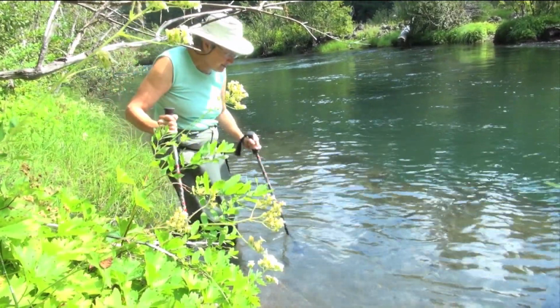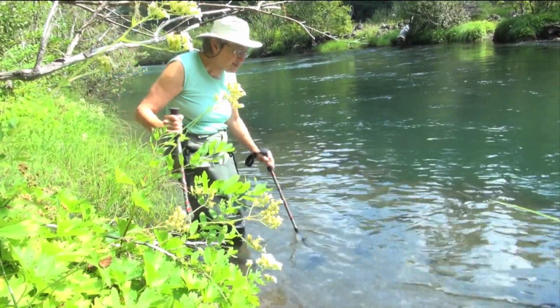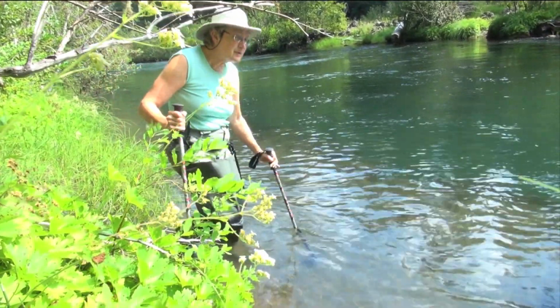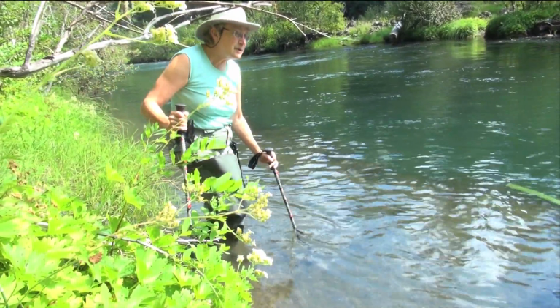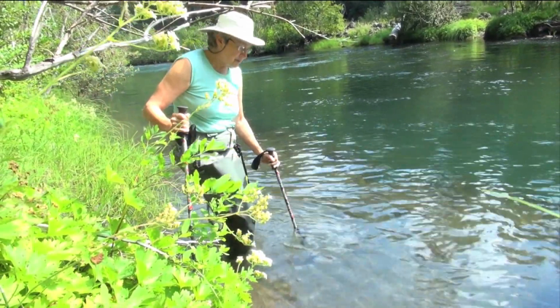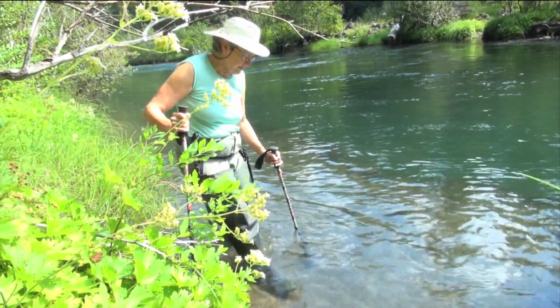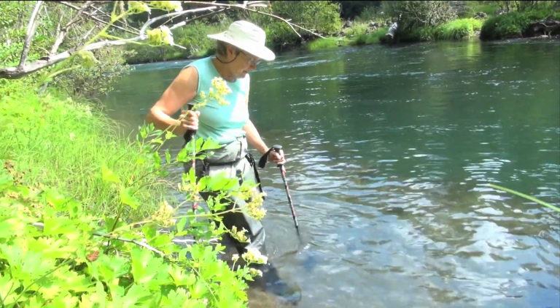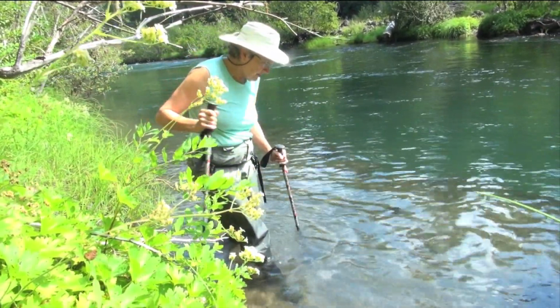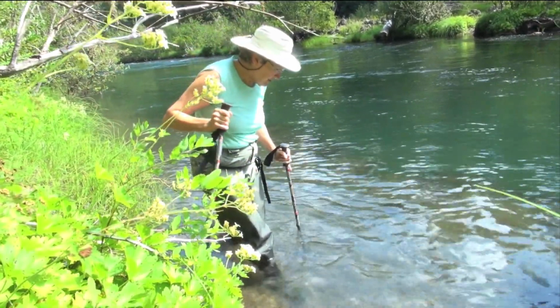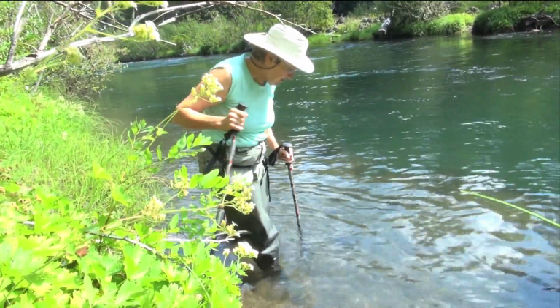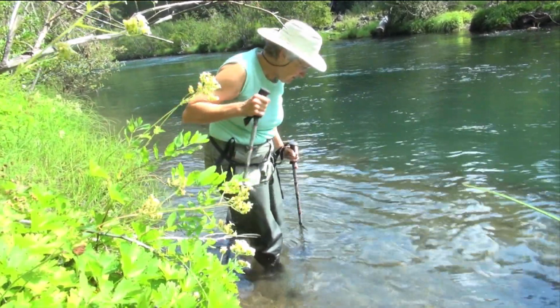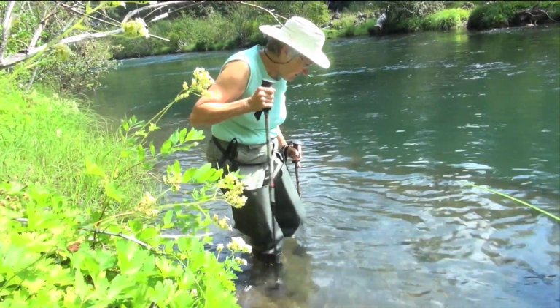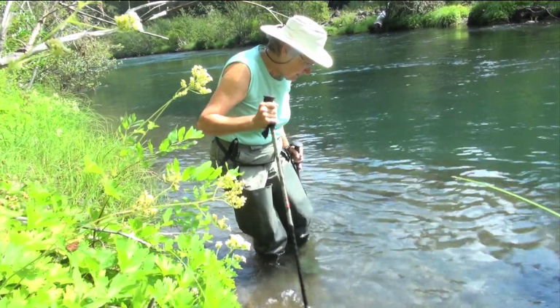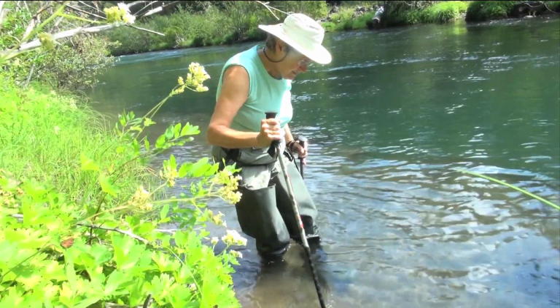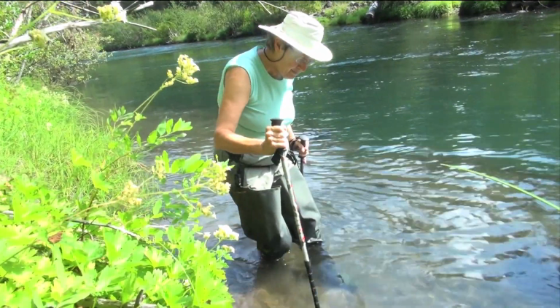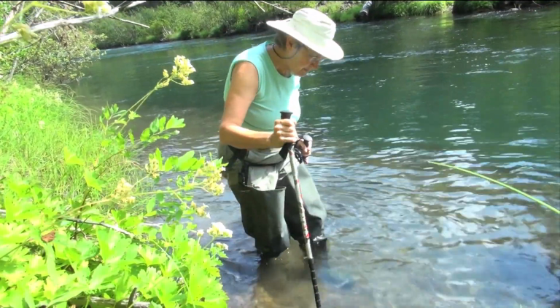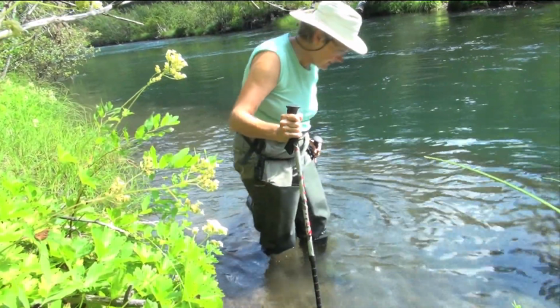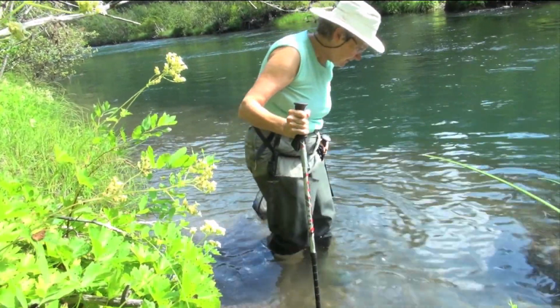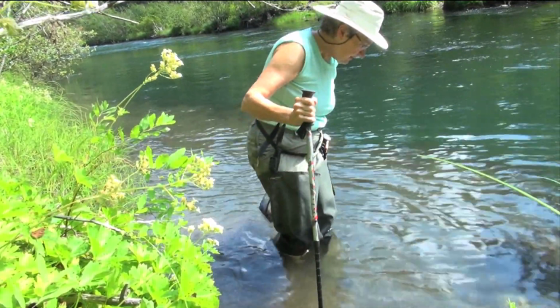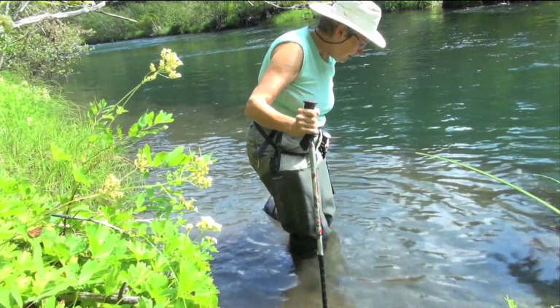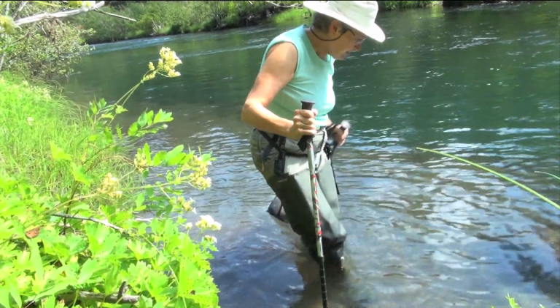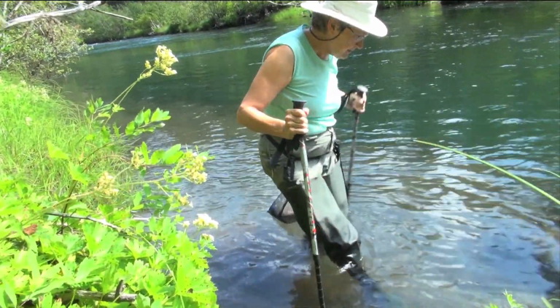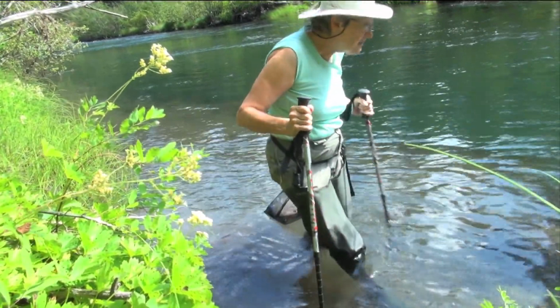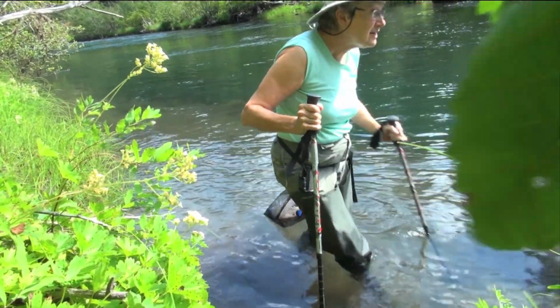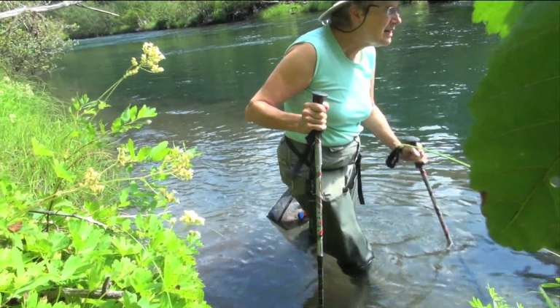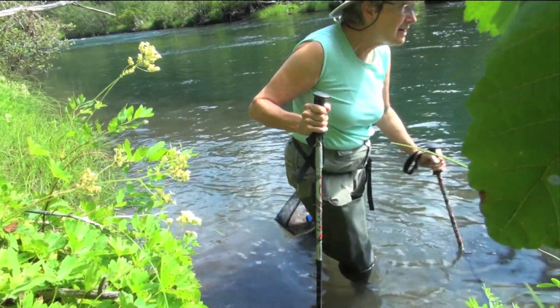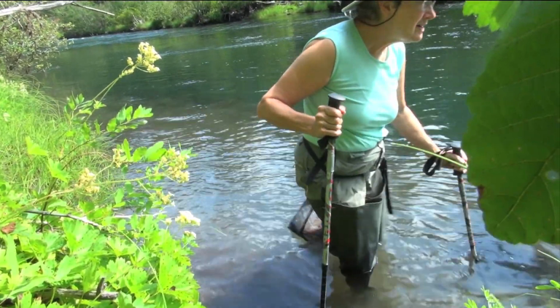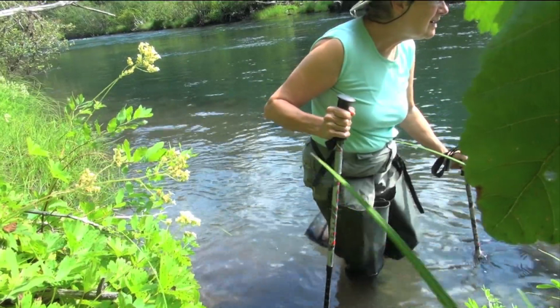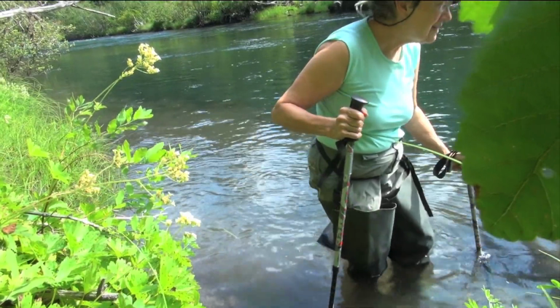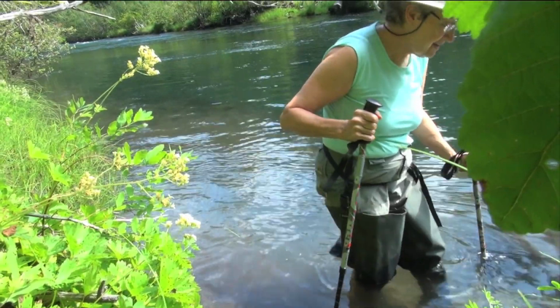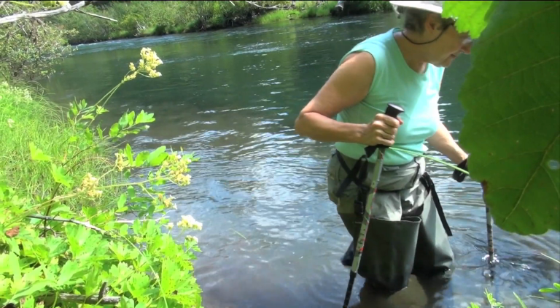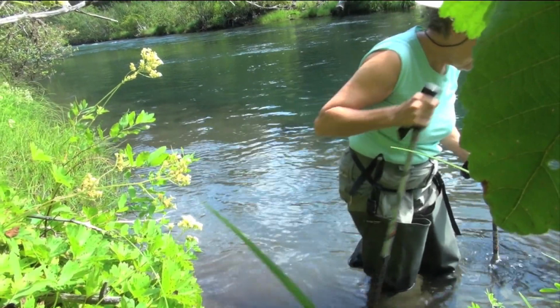Darlene Southworth is a mycologist. She studies mushrooms and truffles. She's helped to discover five new species, including Sathorella aquatica, an underwater mushroom.